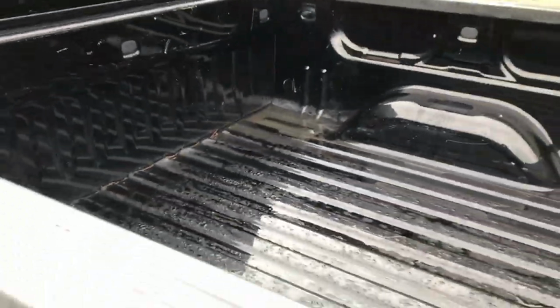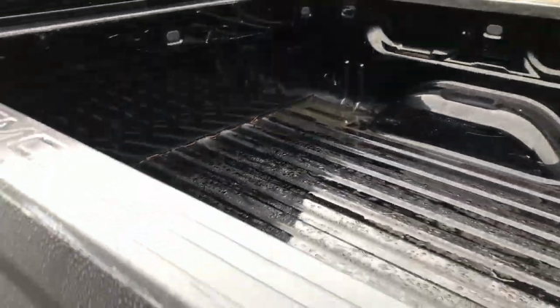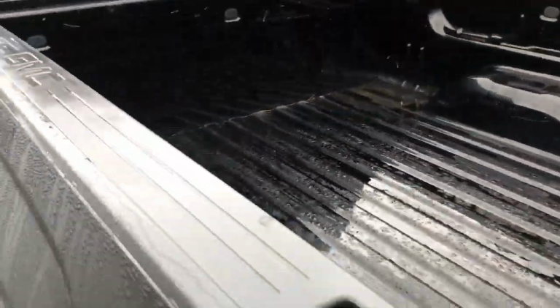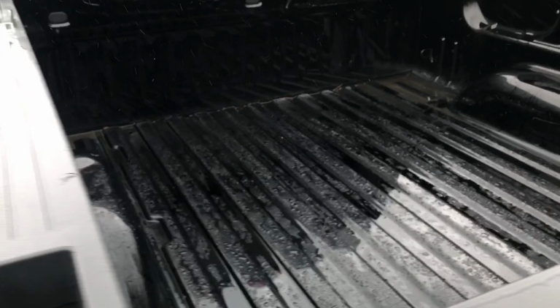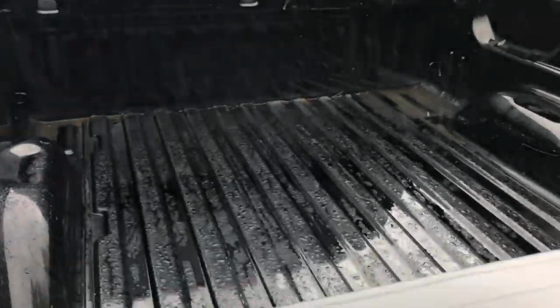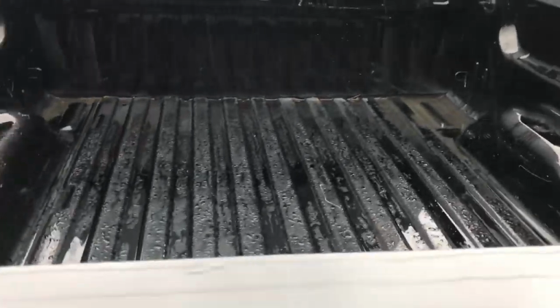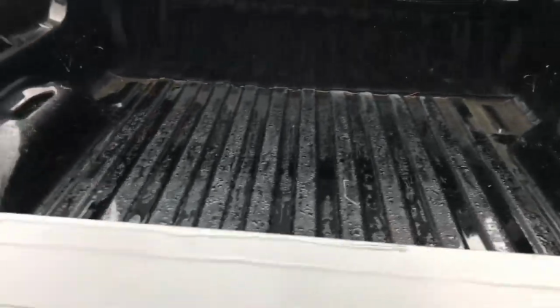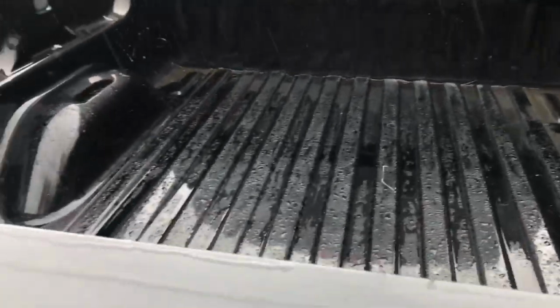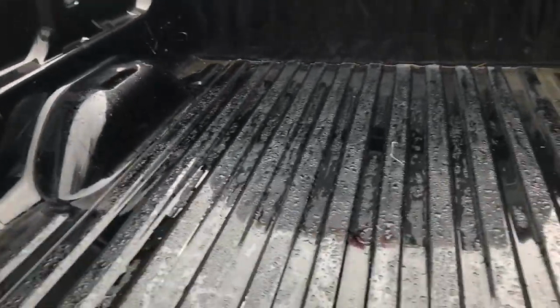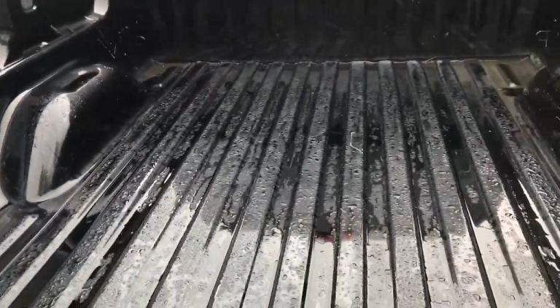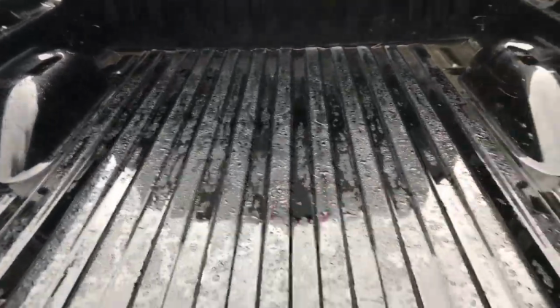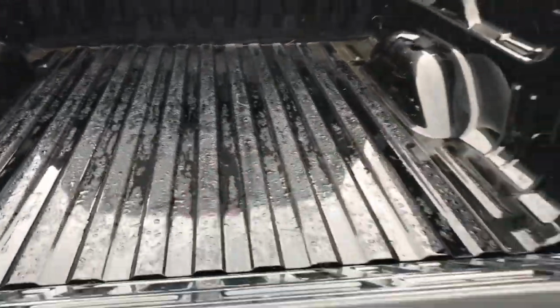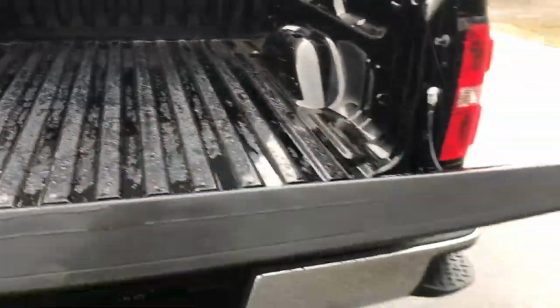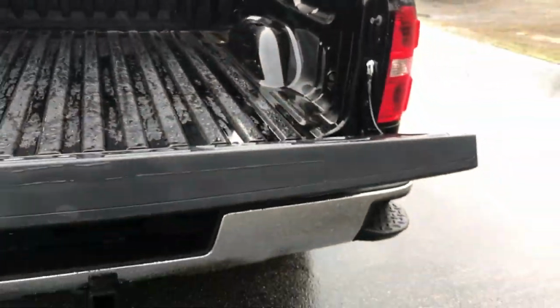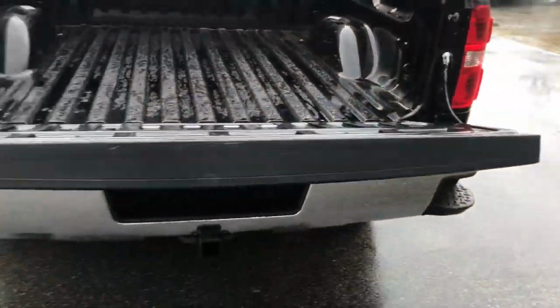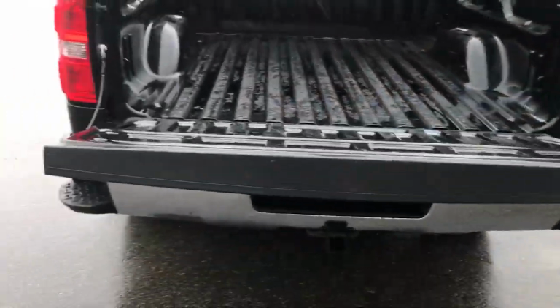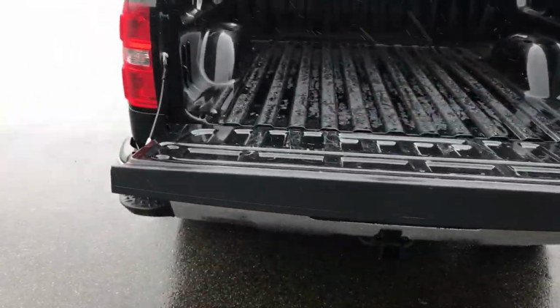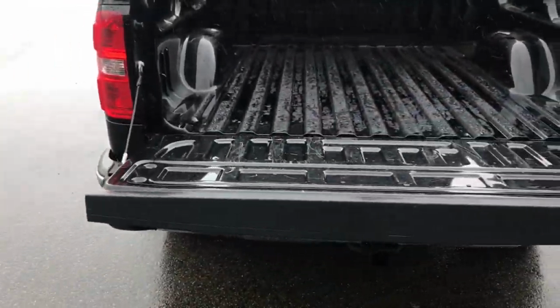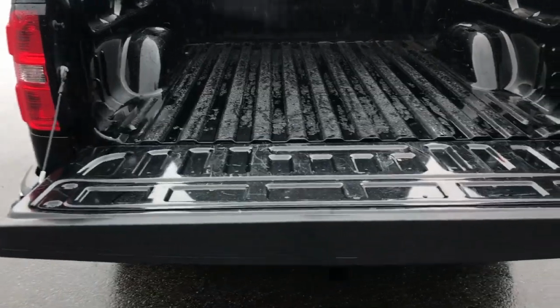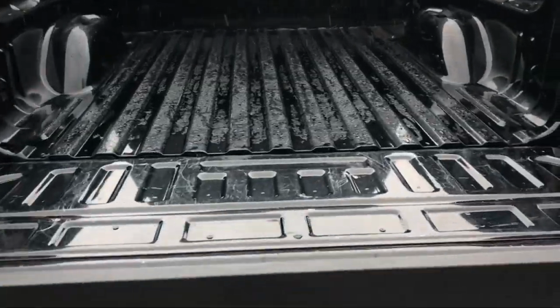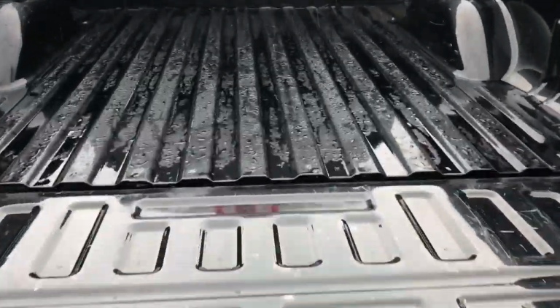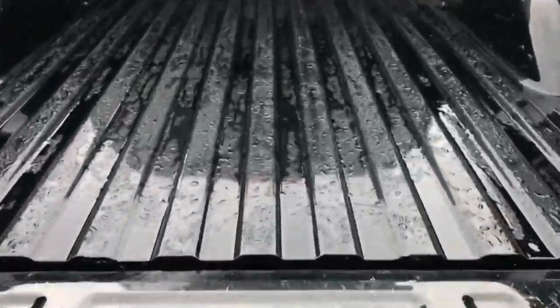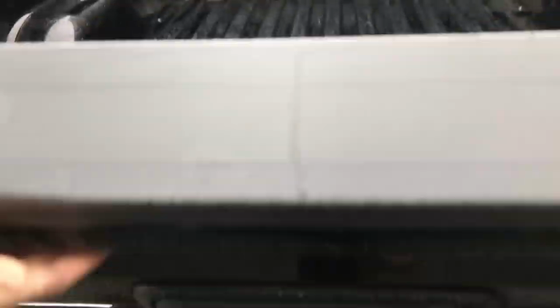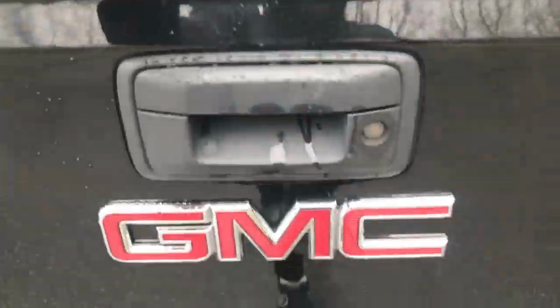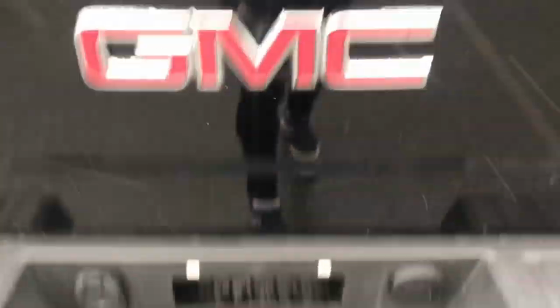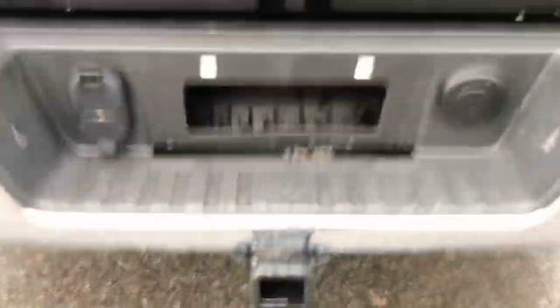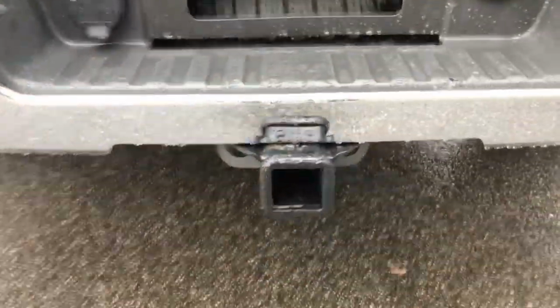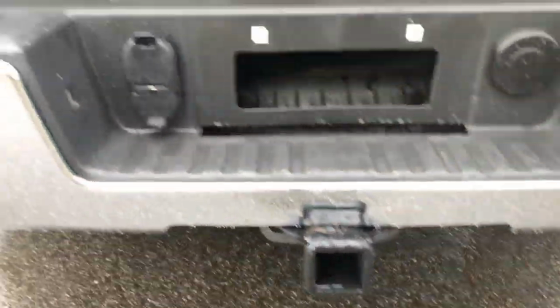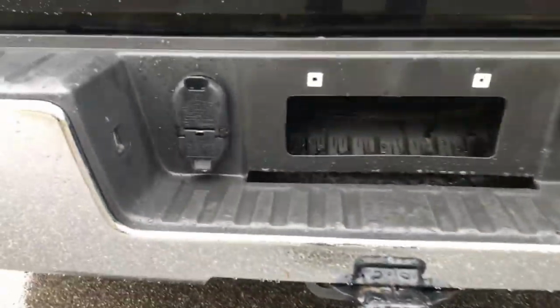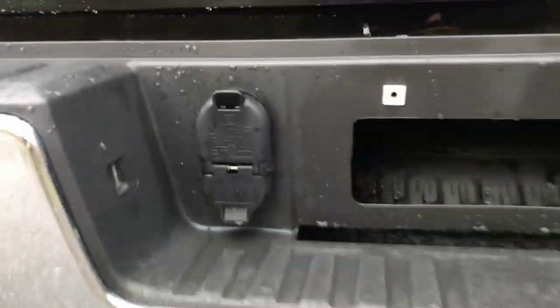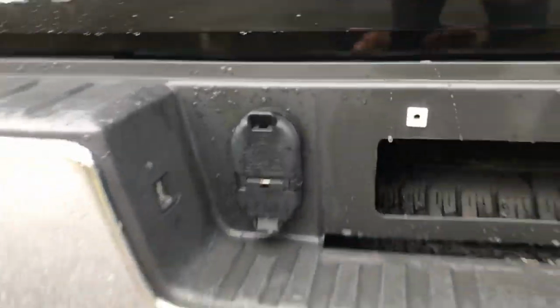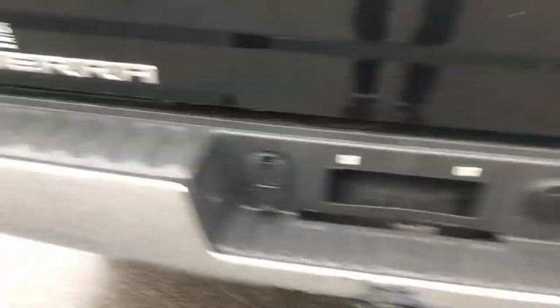Take a look at the bed here — real good shape, no big dings or tears or scrapes. The easy-open tailgate goes down nice and gently there. You've also got your towing hitch with your wiring there.